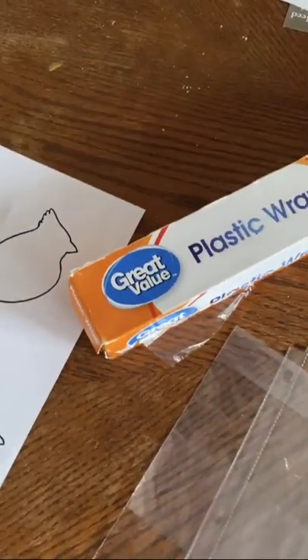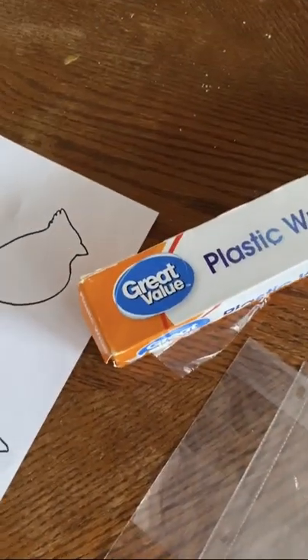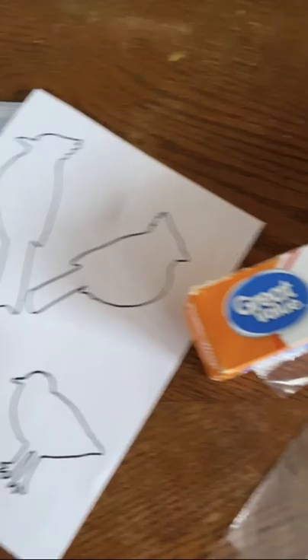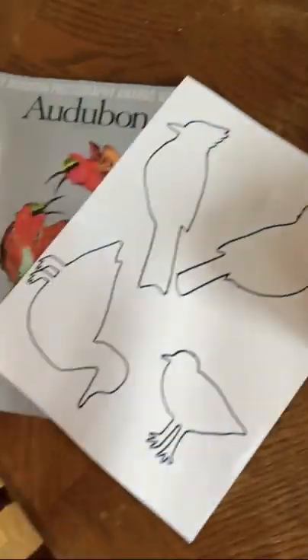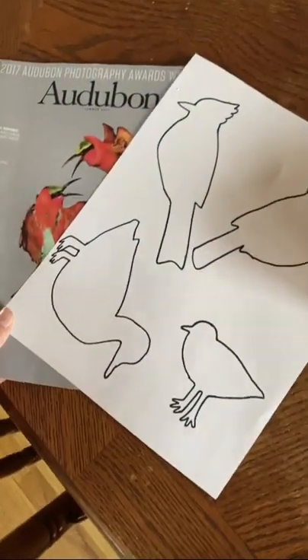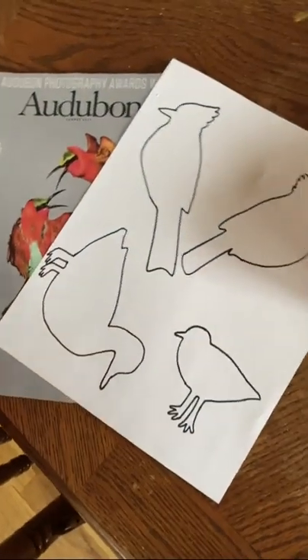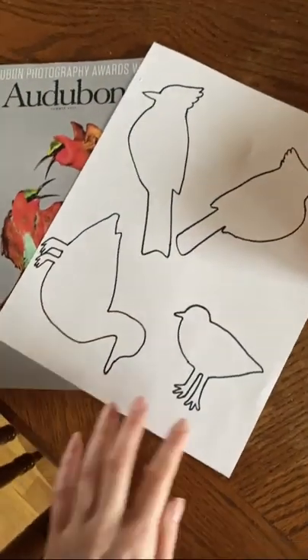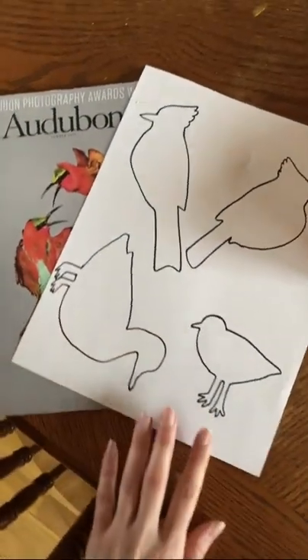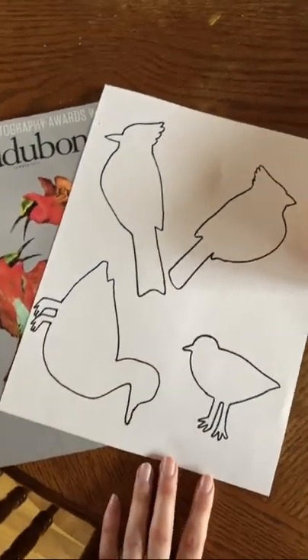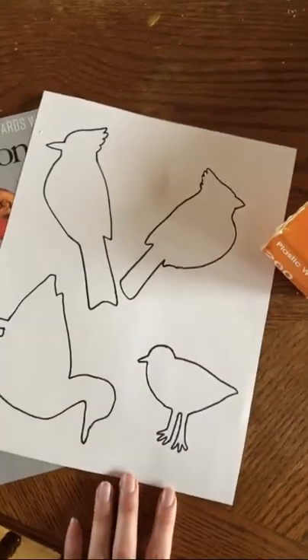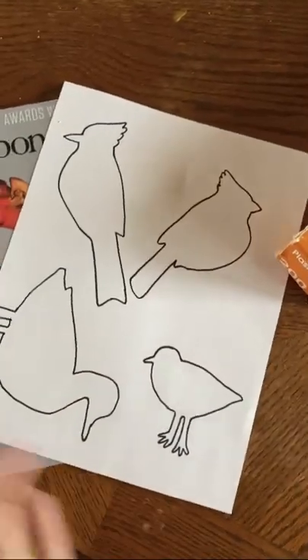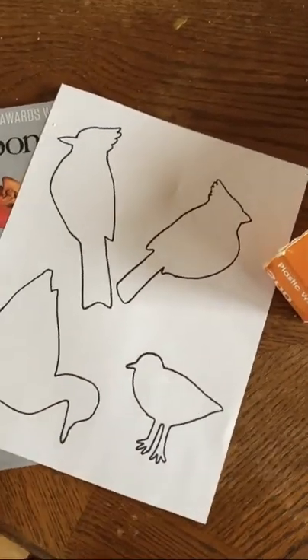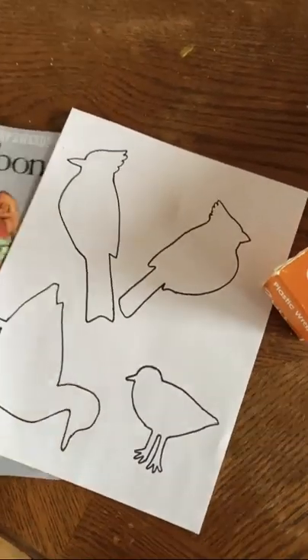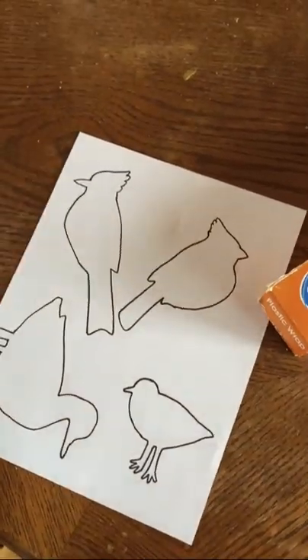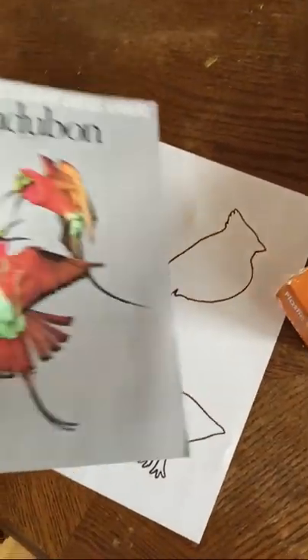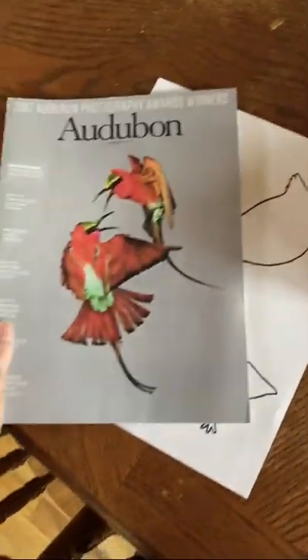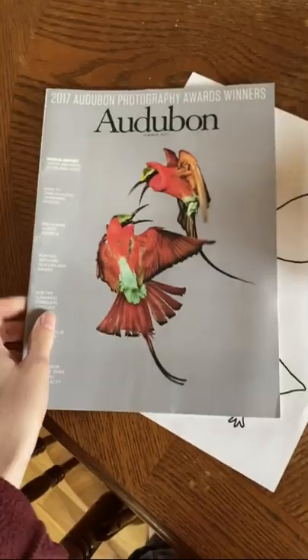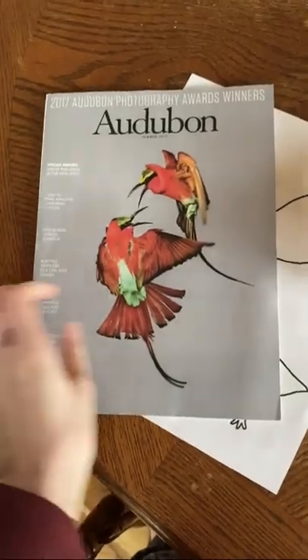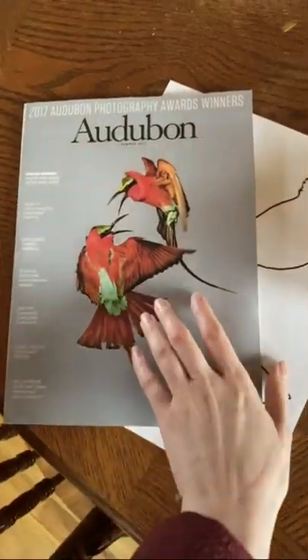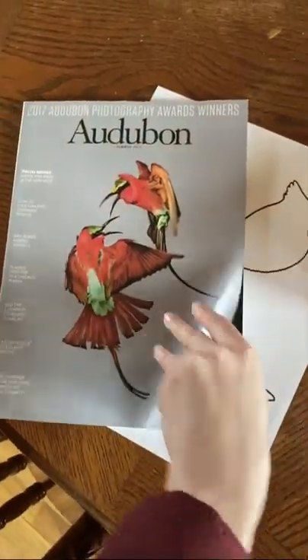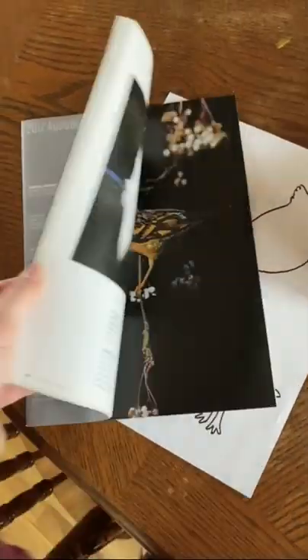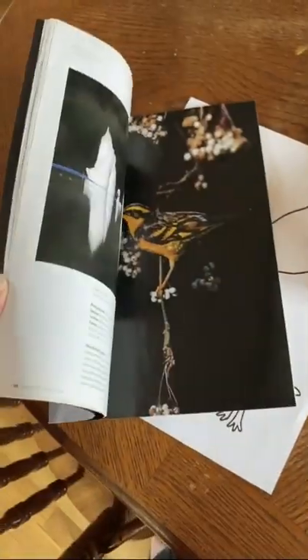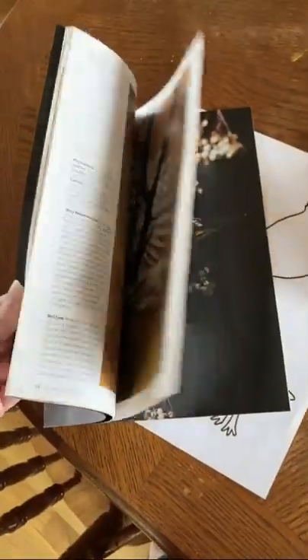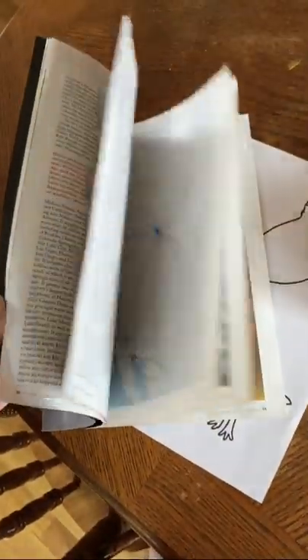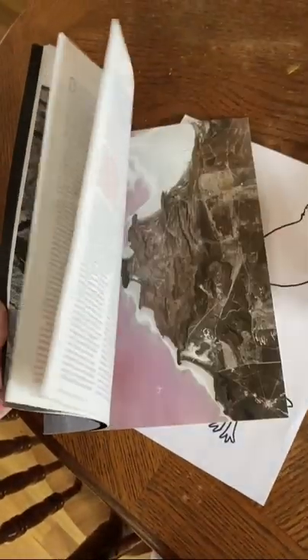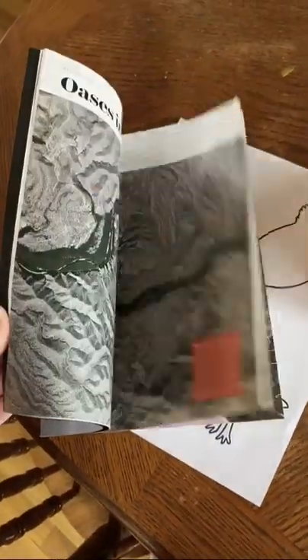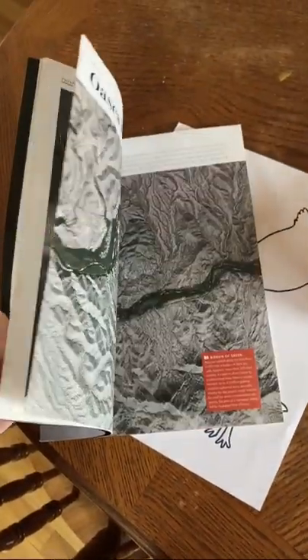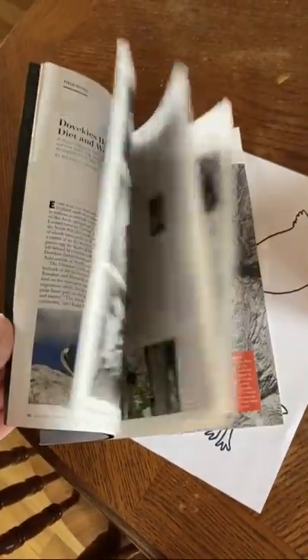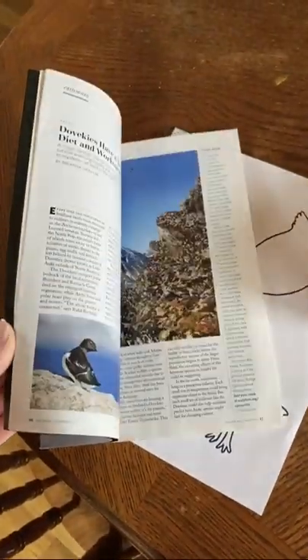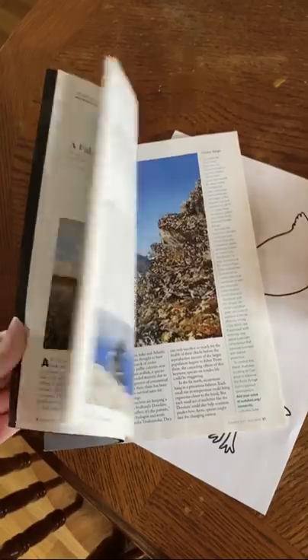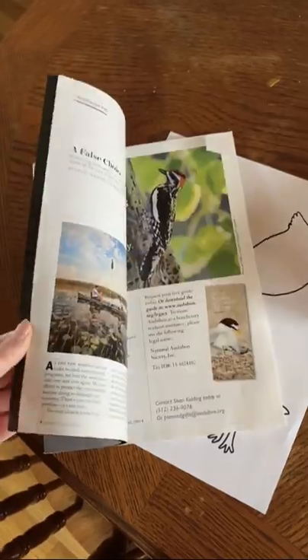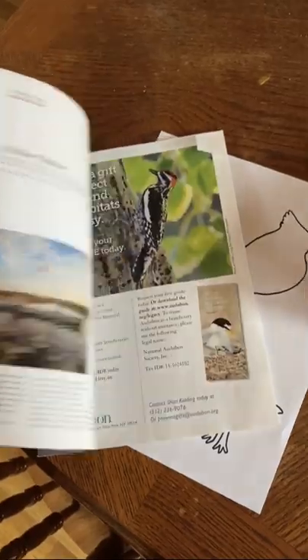Lastly, we're going to need something to draw inspiration for the design of our decals from. You can use stencils, or even if you have a magazine or any other kind of photos laying around, you can trace those as well.